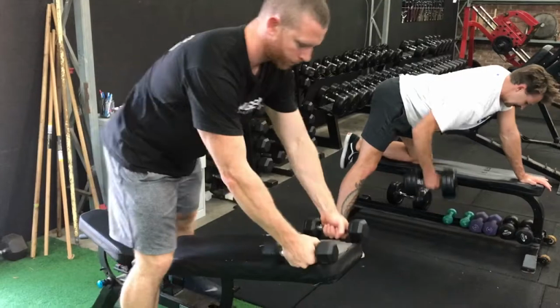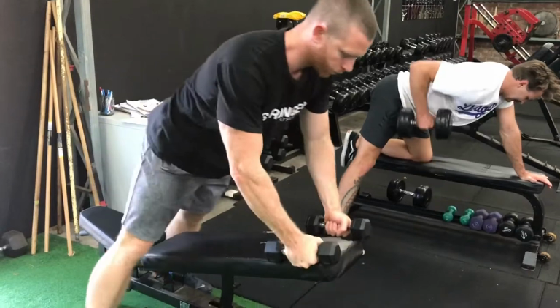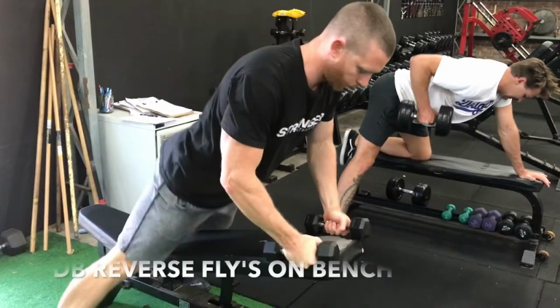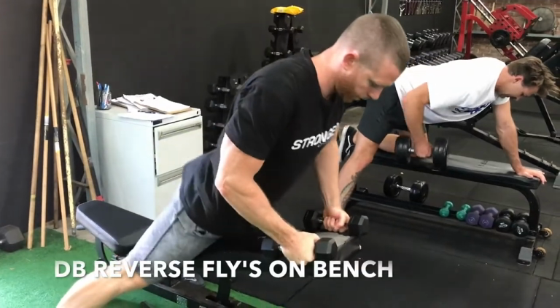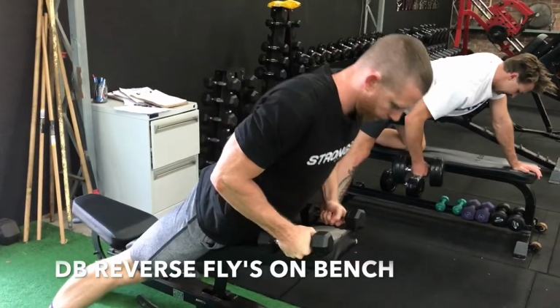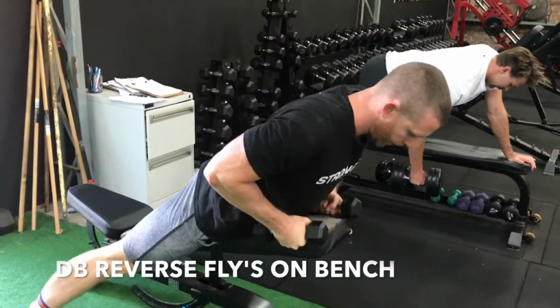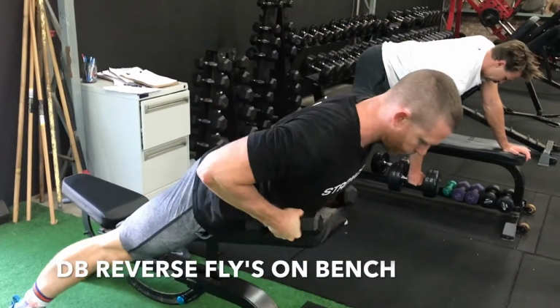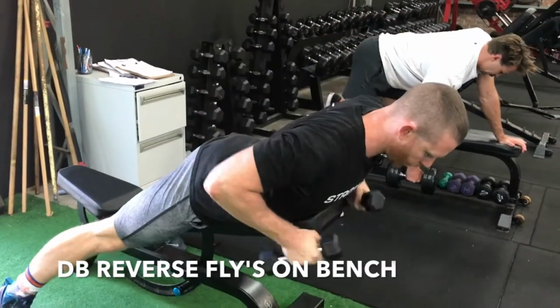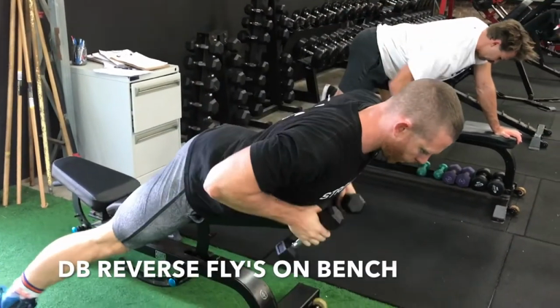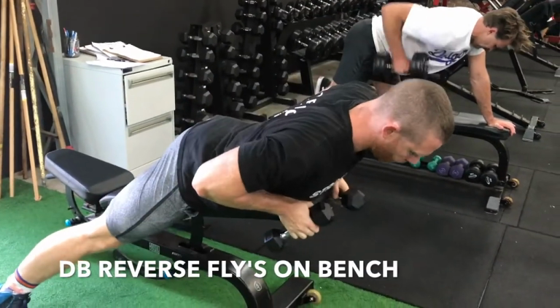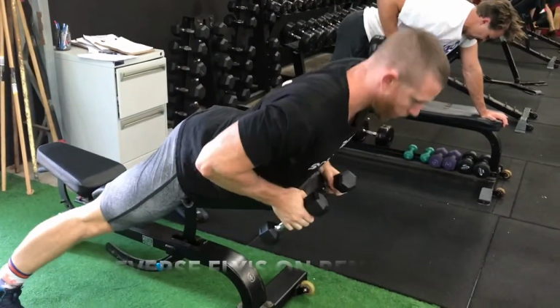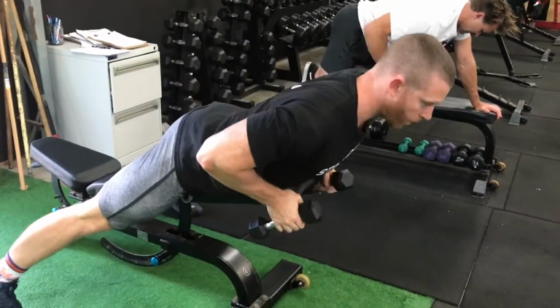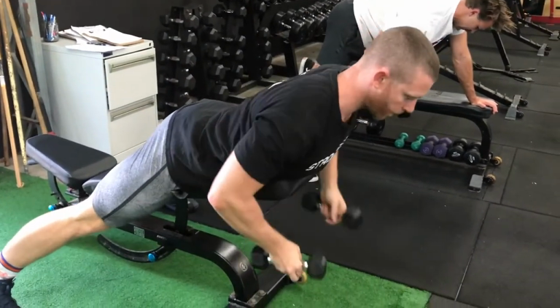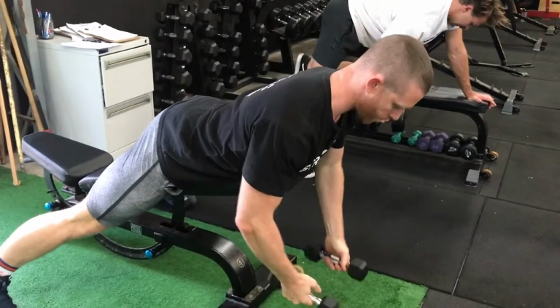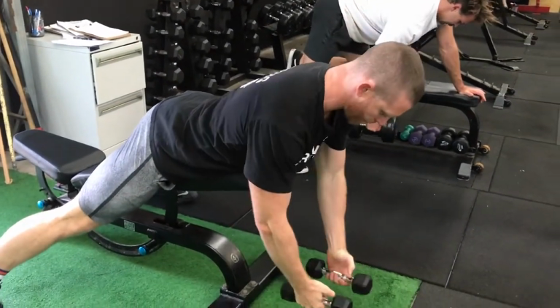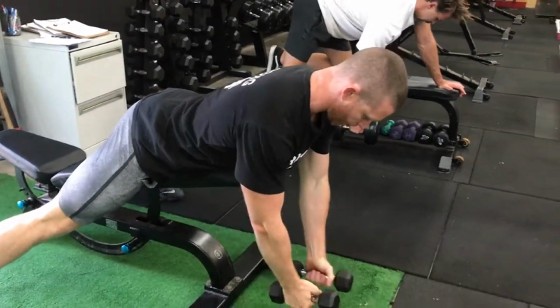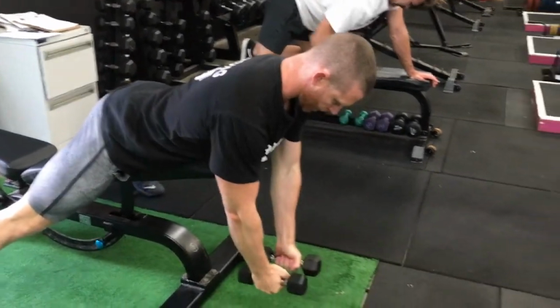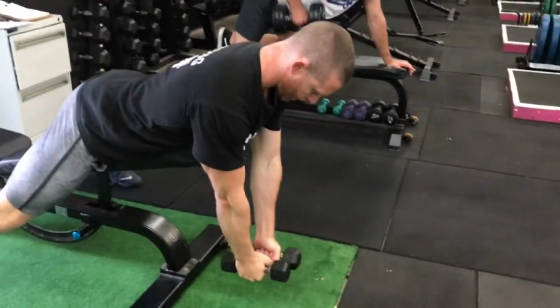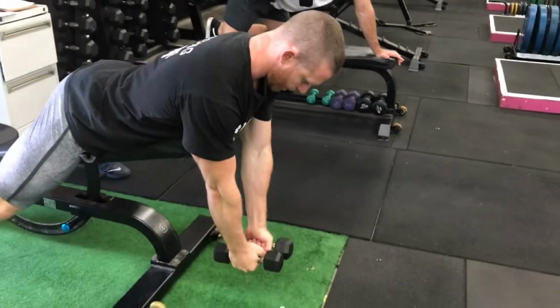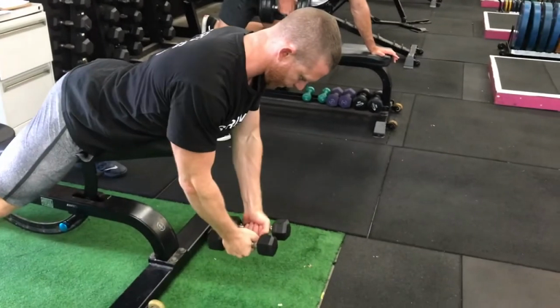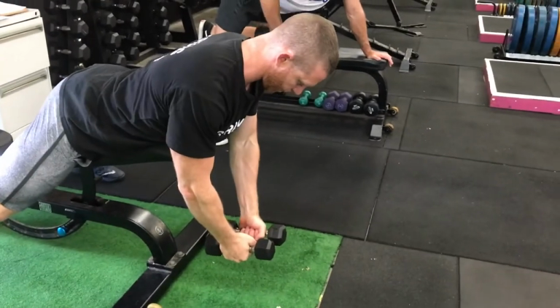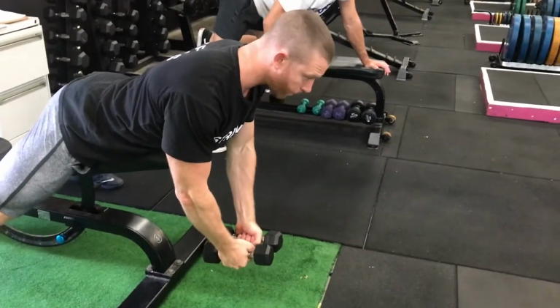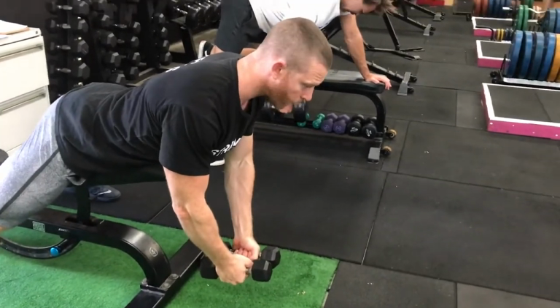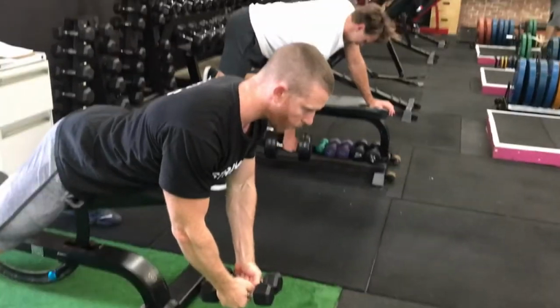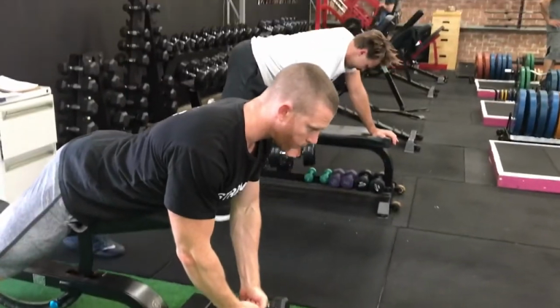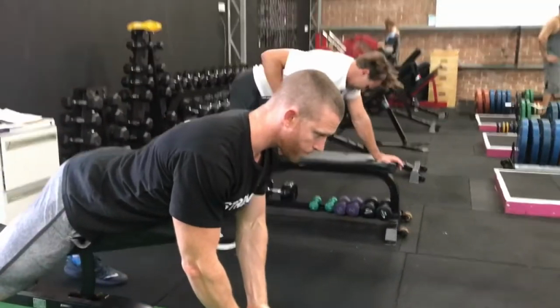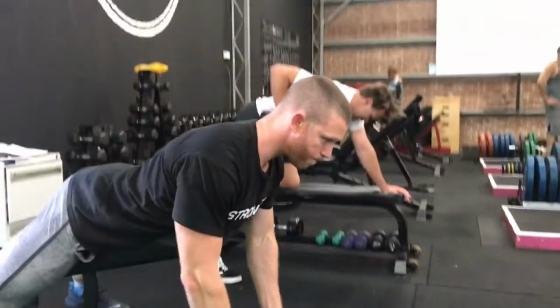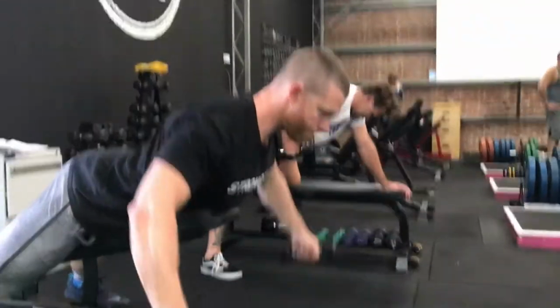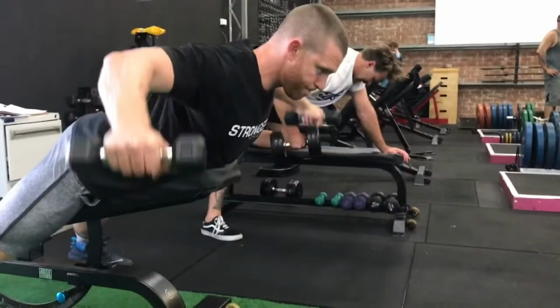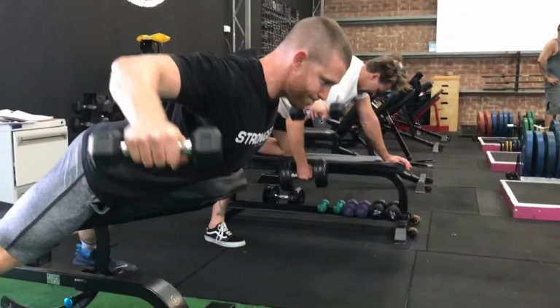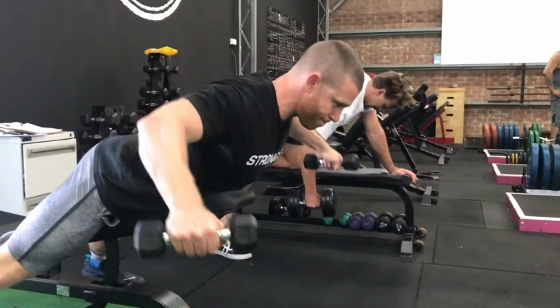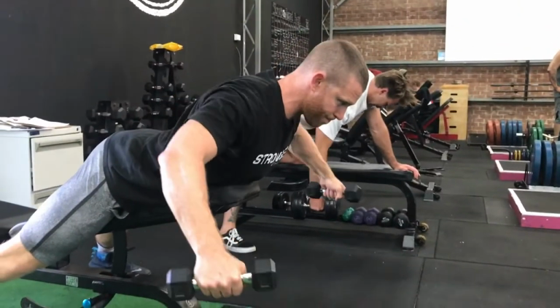For the dumbbell reverse flyer, we're going to lay face down on a very slightly inclined bench with our sternum near the top and put a little tiny bend in the elbows, which we're going to maintain throughout.